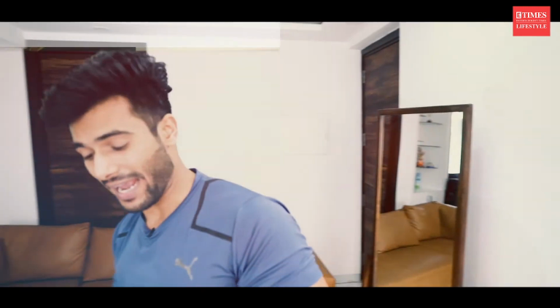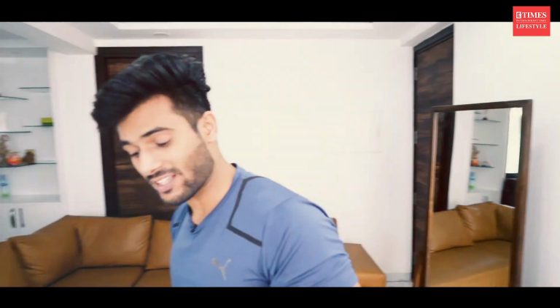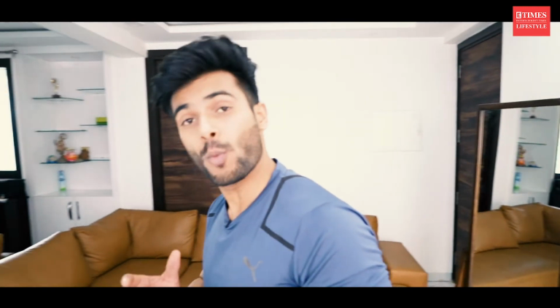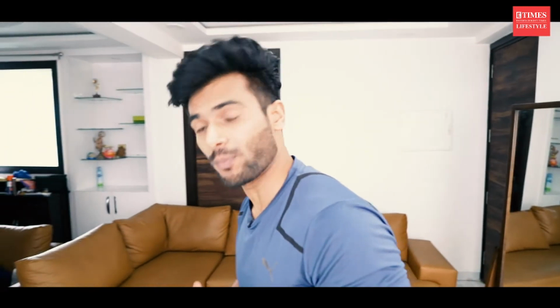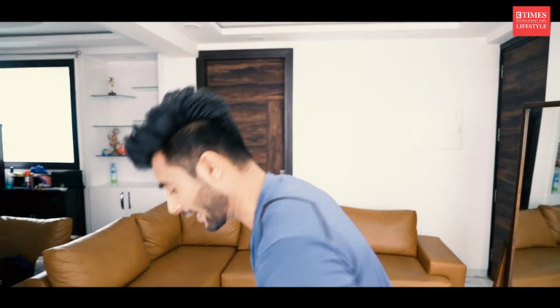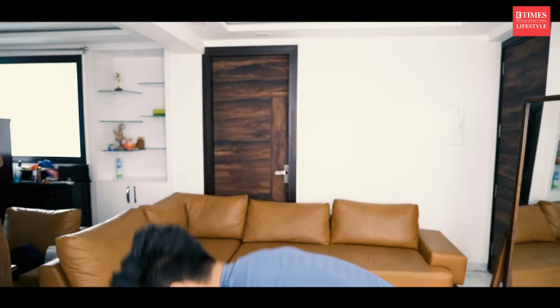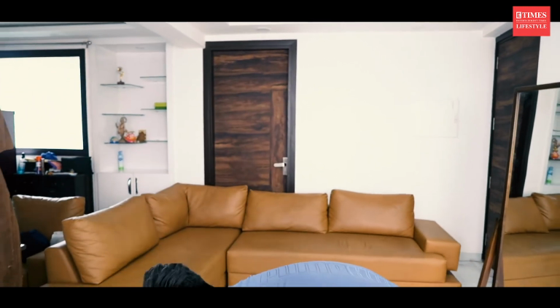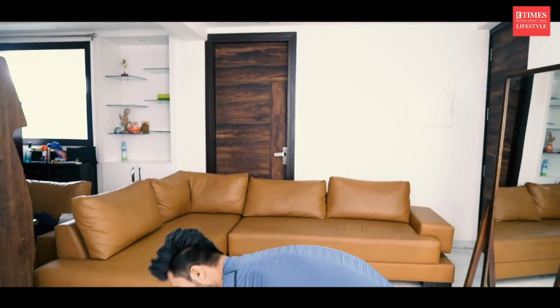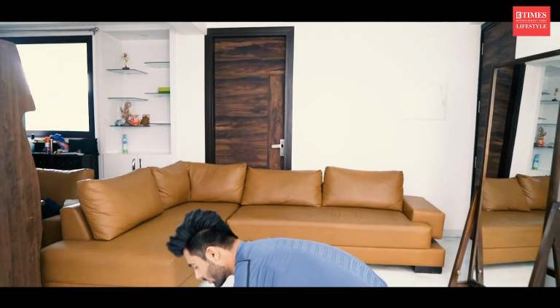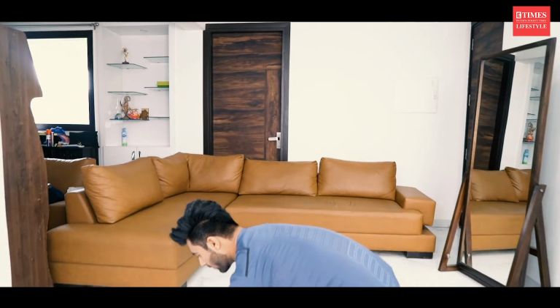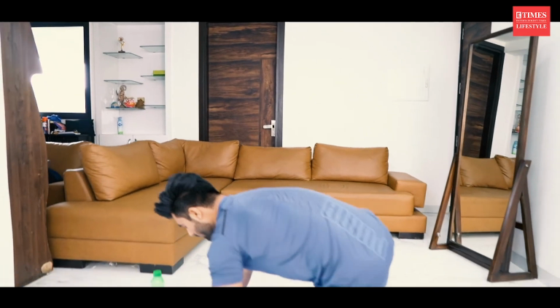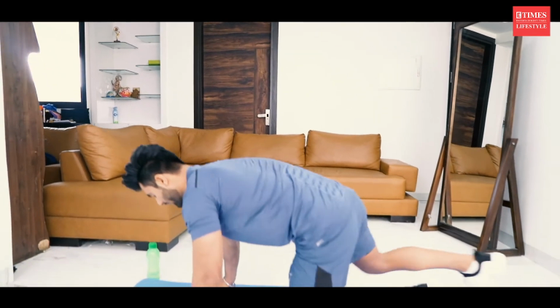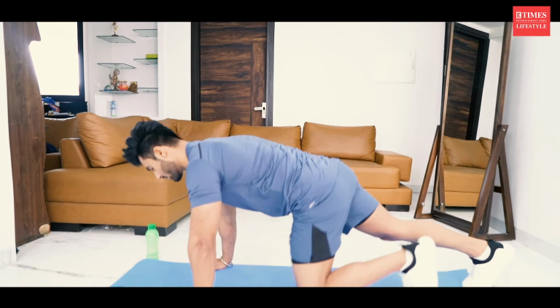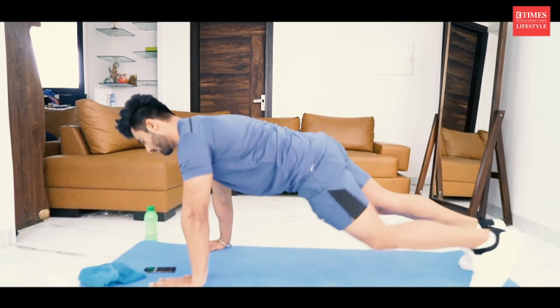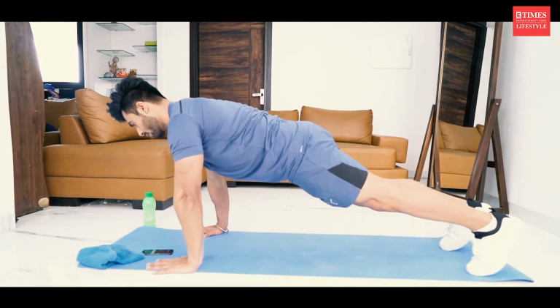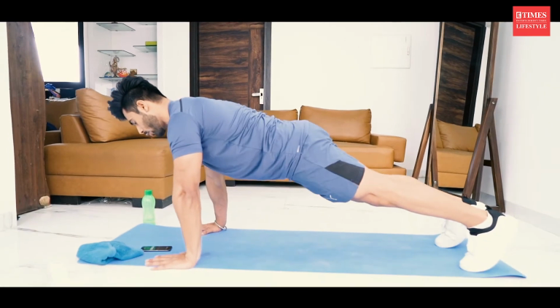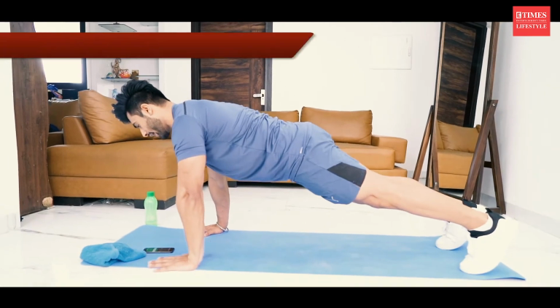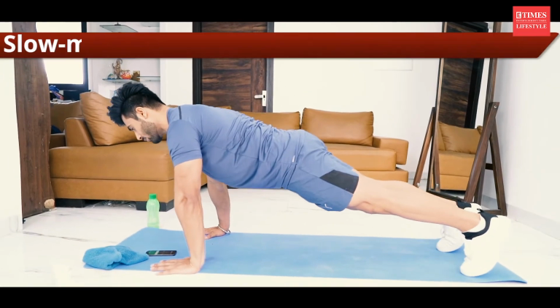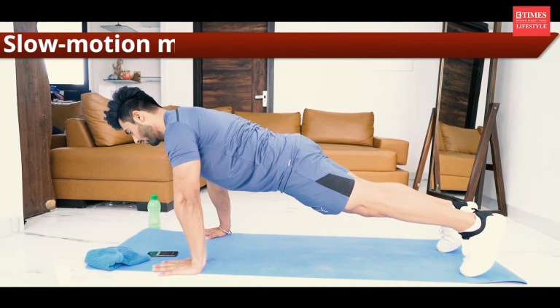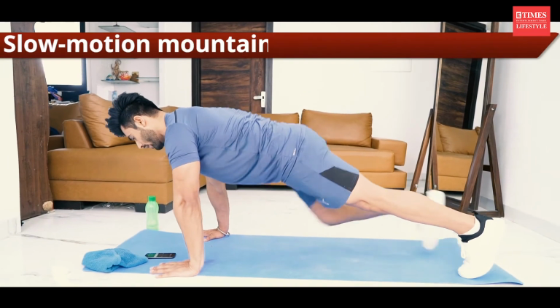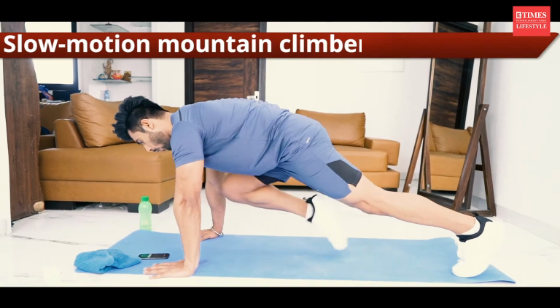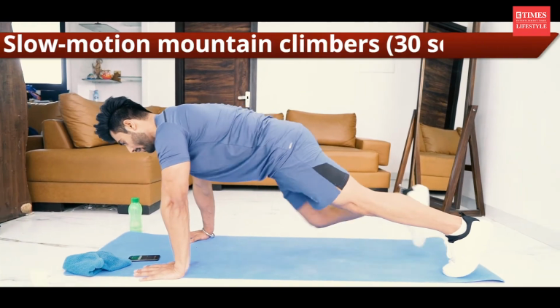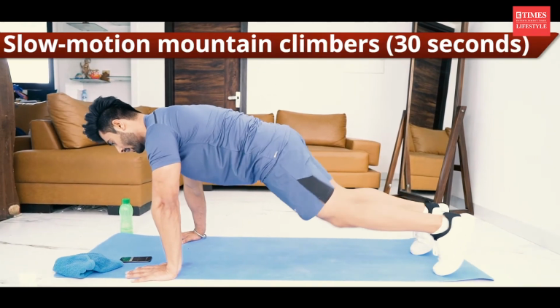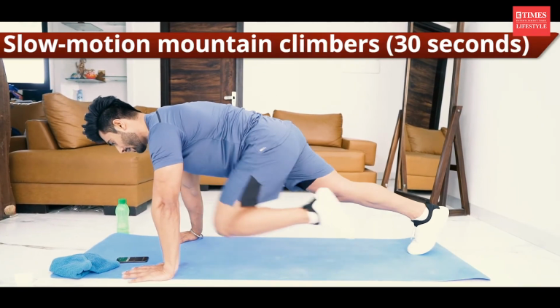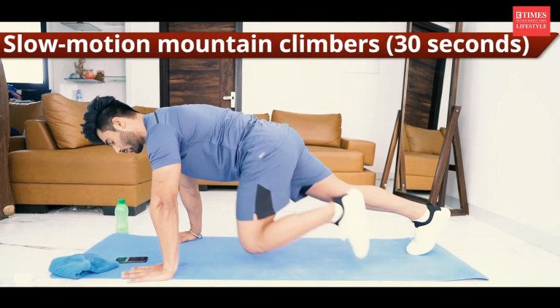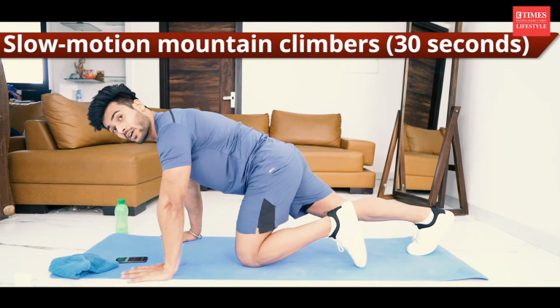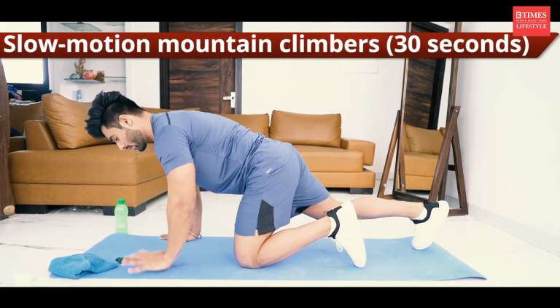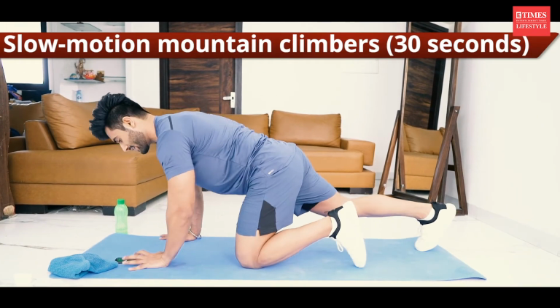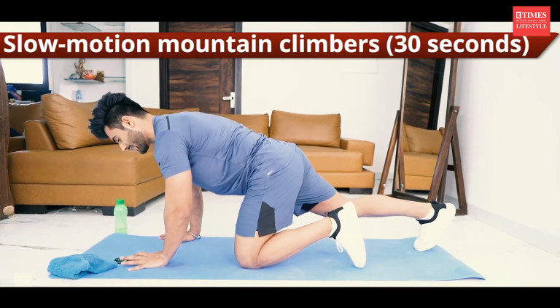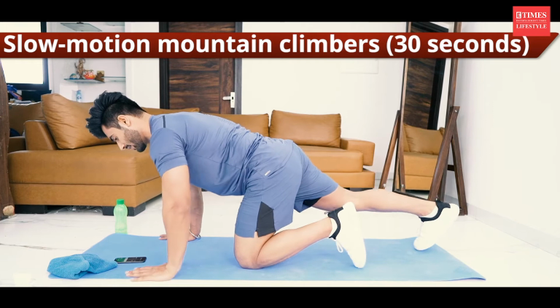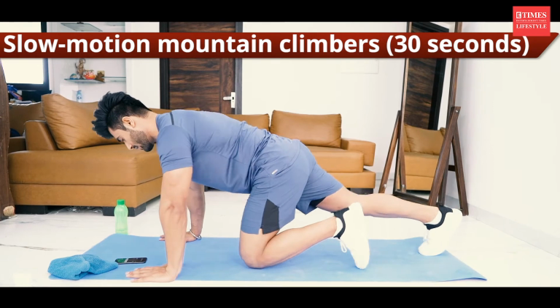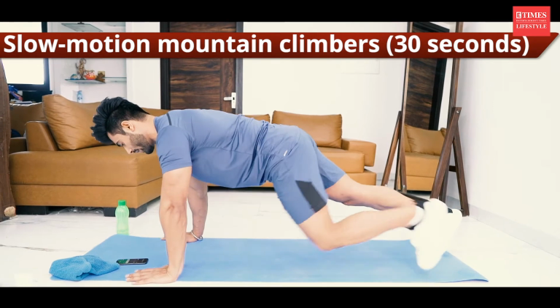First exercise: slow motion mountain climber. Core engaged, body forward — one and then two. 30 seconds, let's do it.